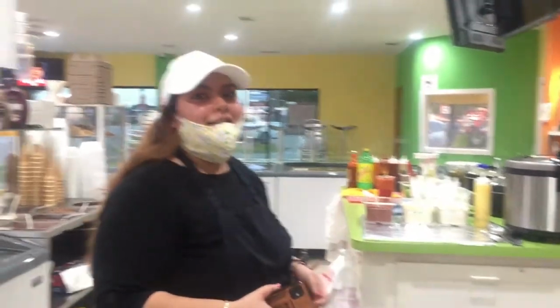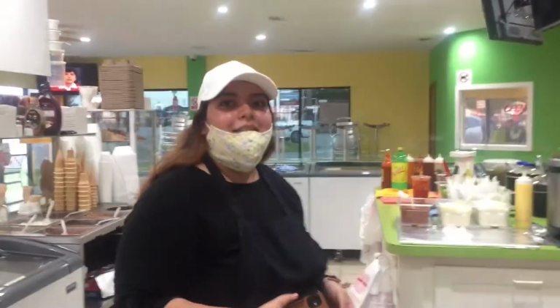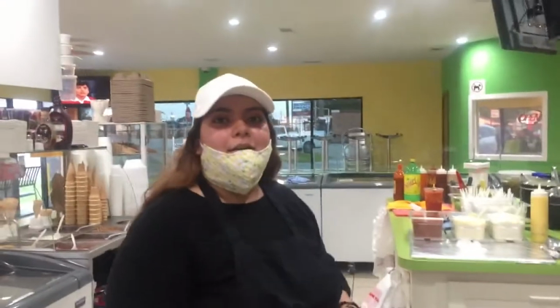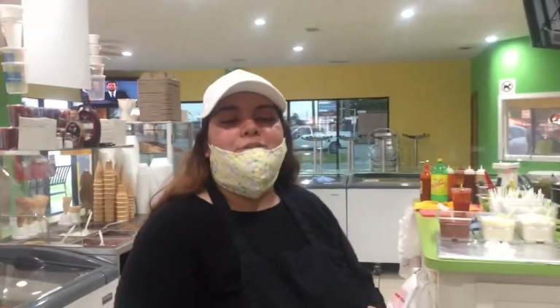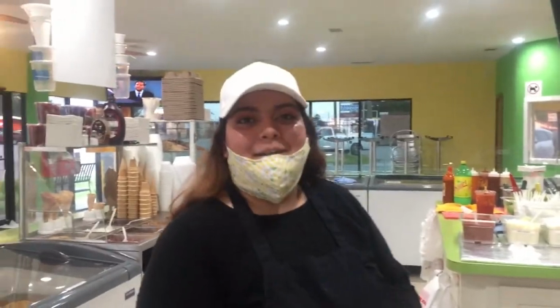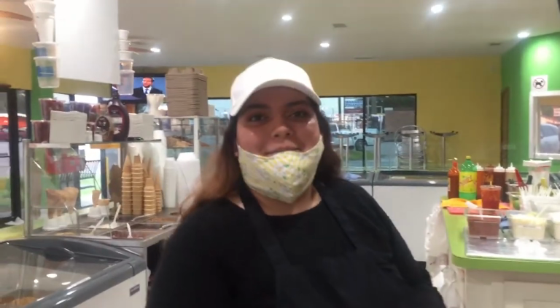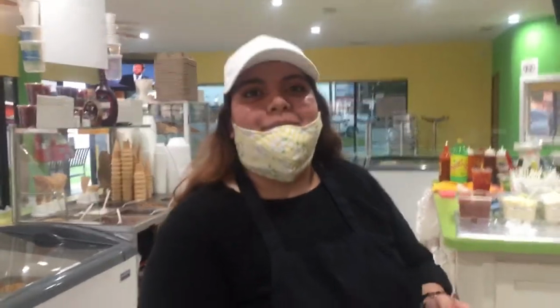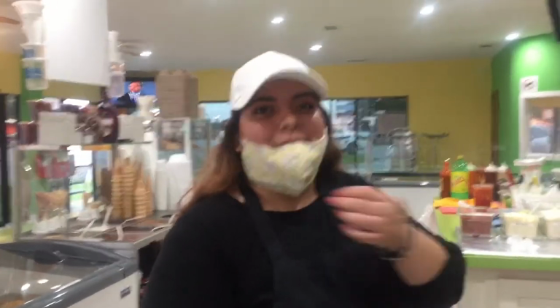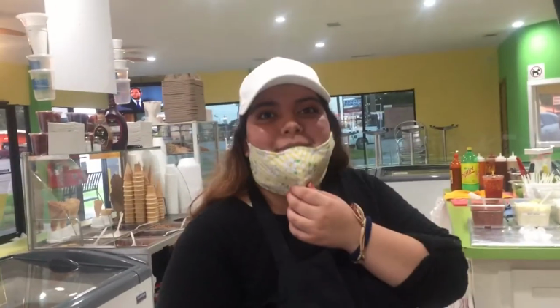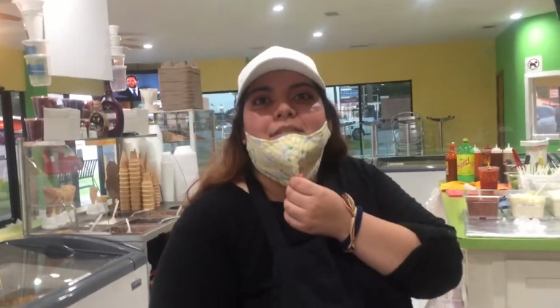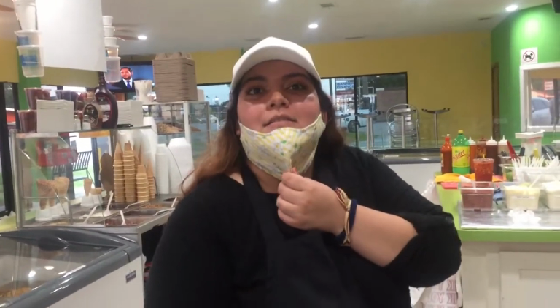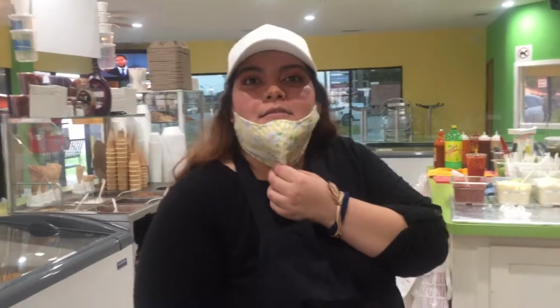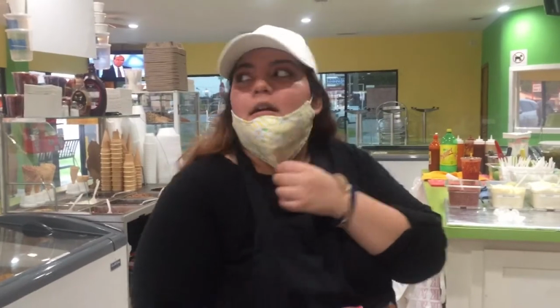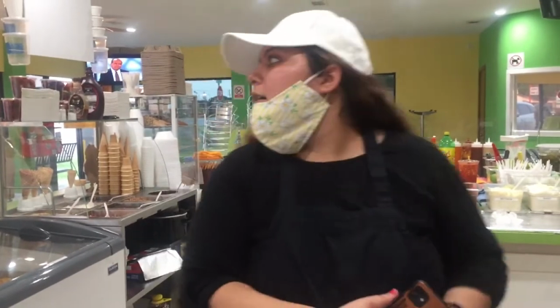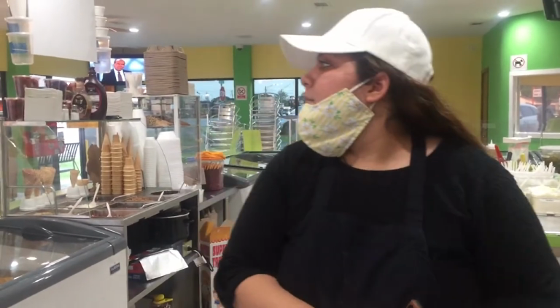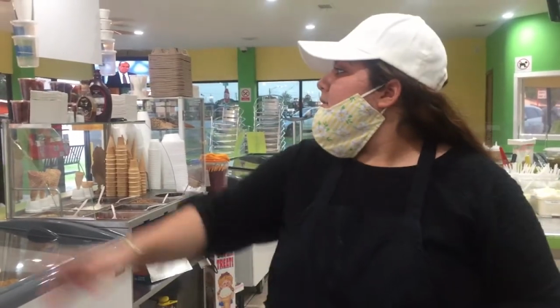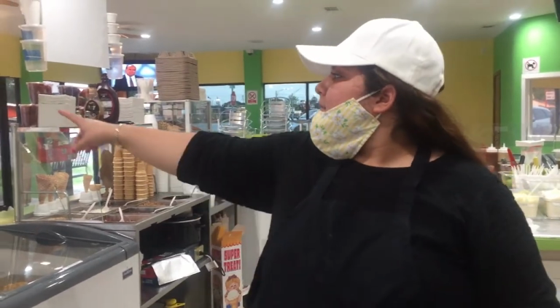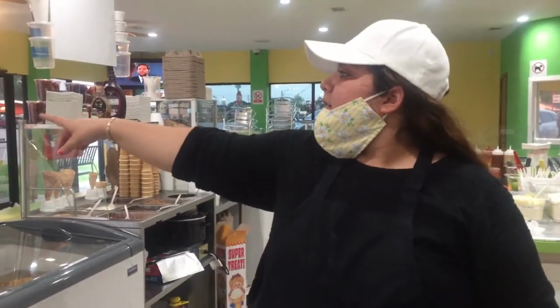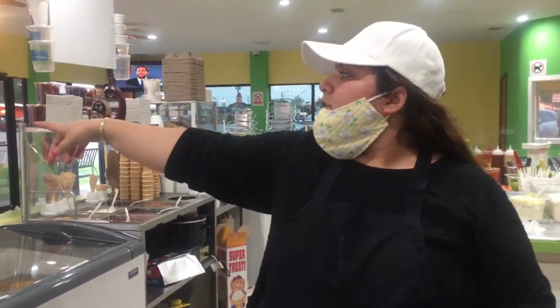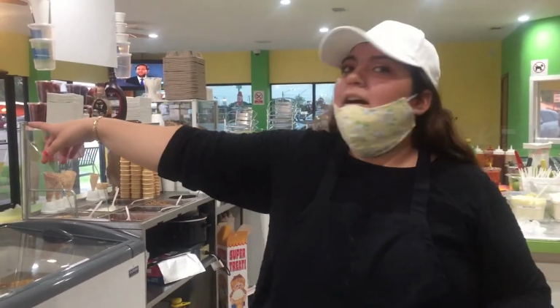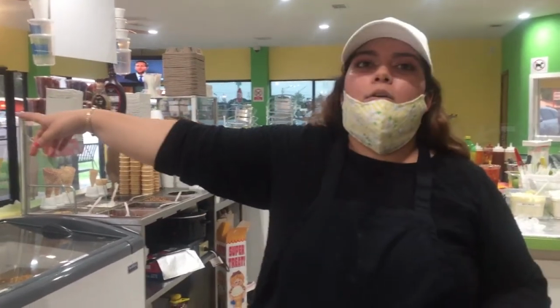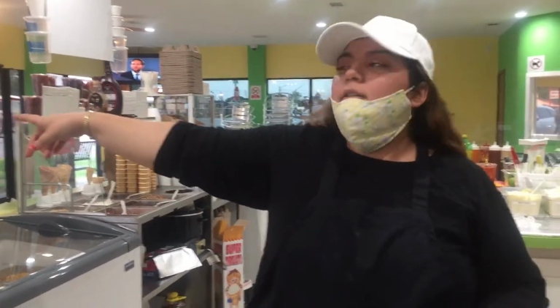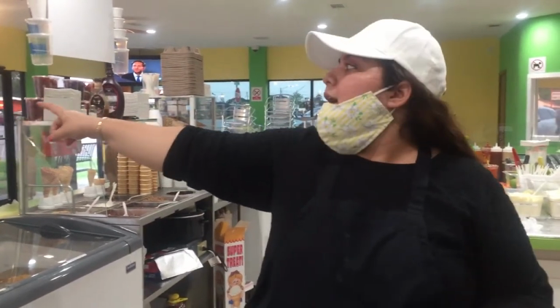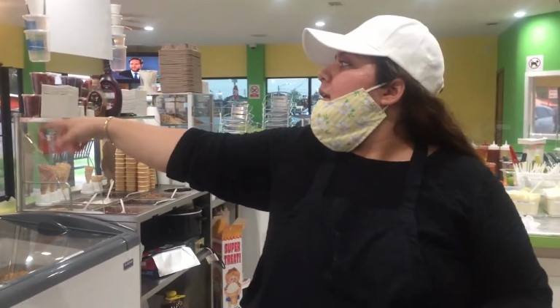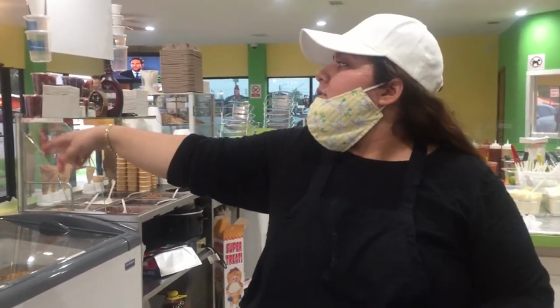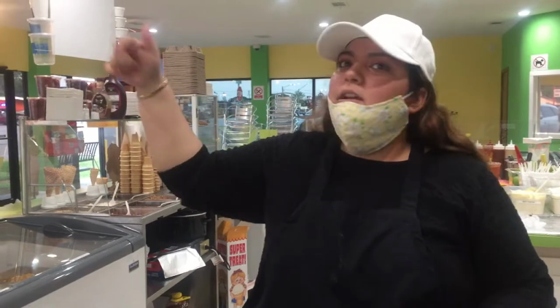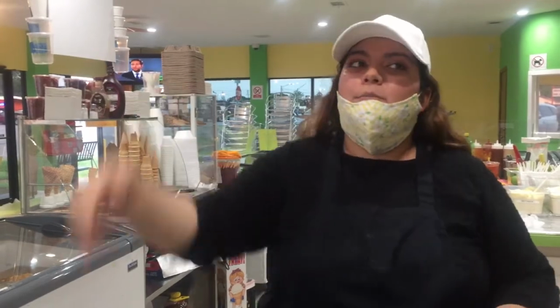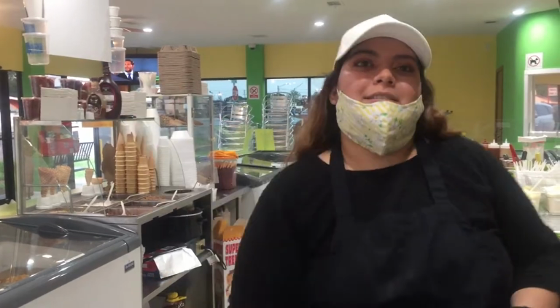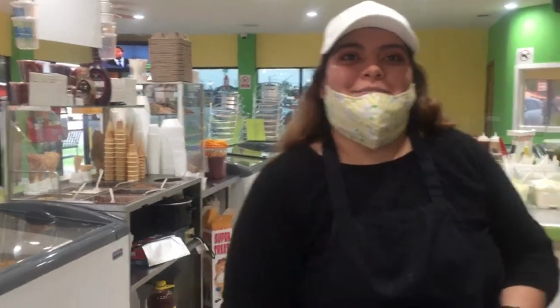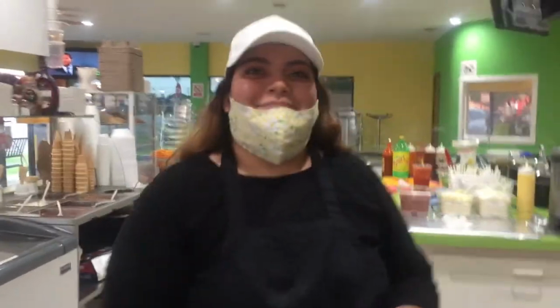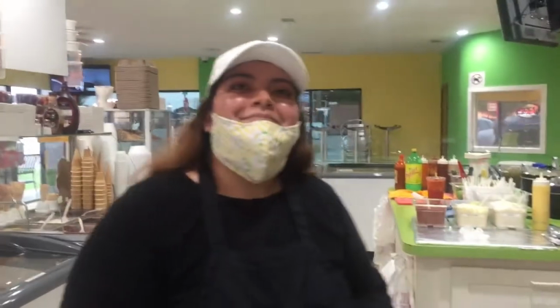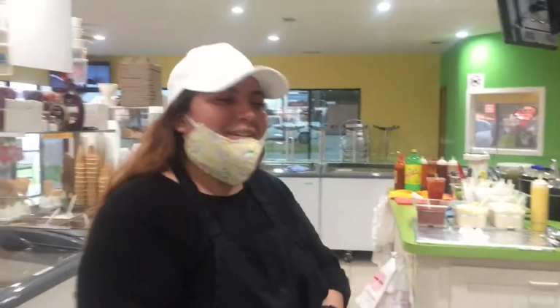What's the name of your stall? Michoacana. And do you know your address? It's actually right there — it's 3501 Avenue H, here in Rosenberg, Texas. Thank you so much. You're welcome.